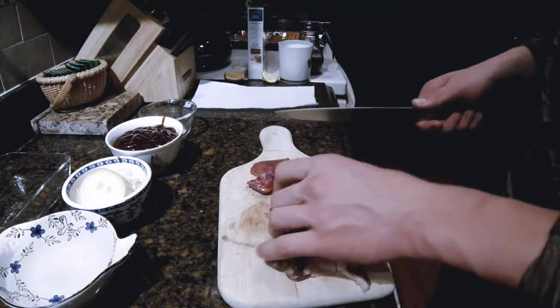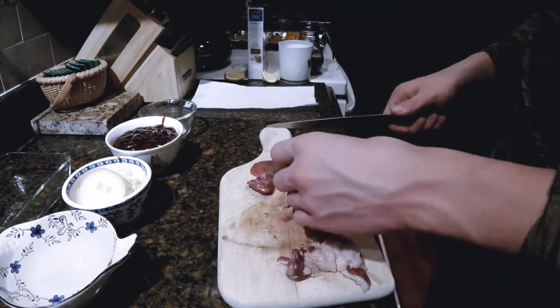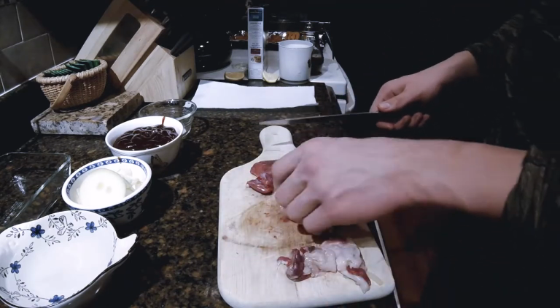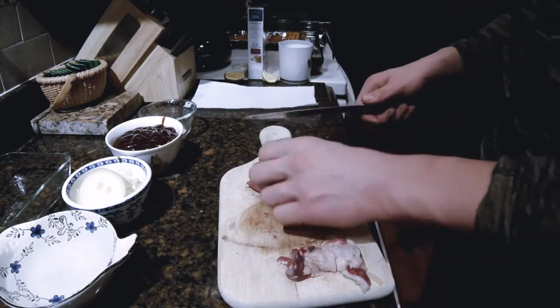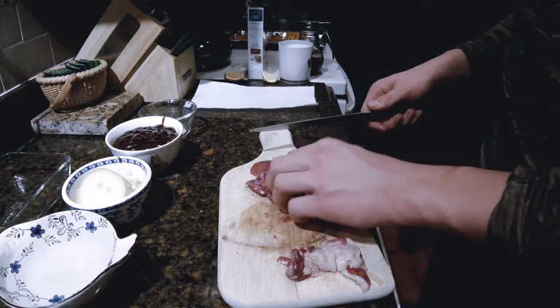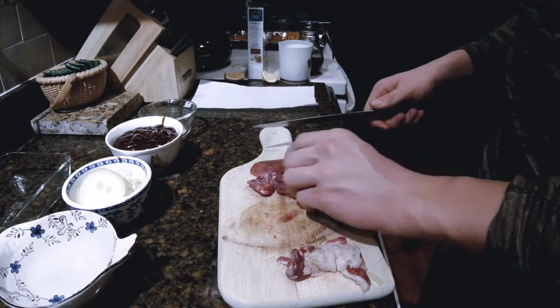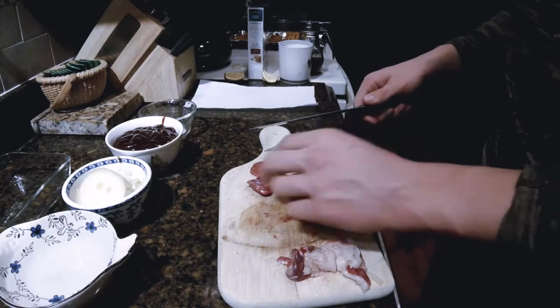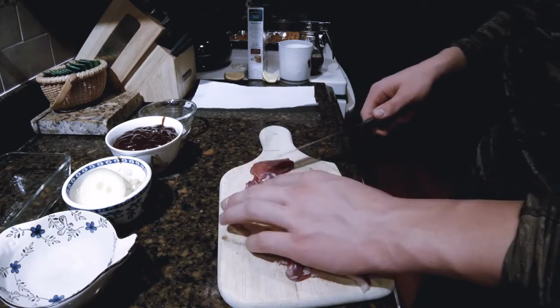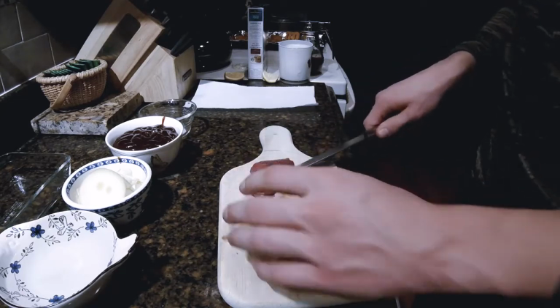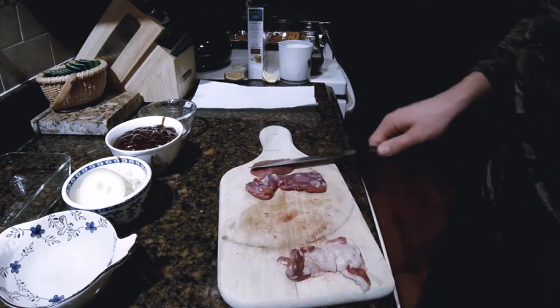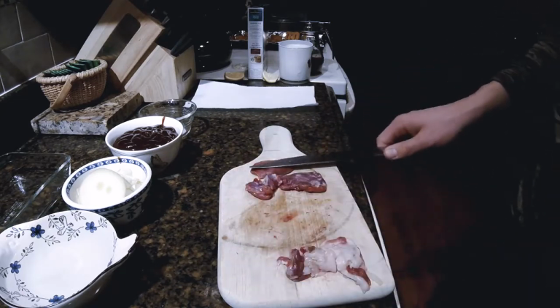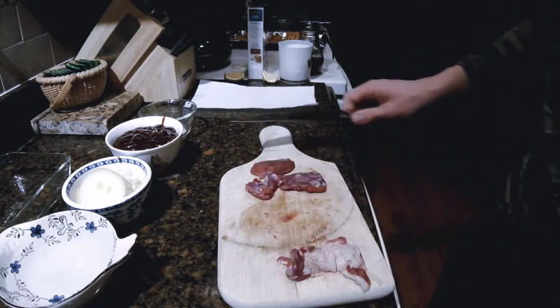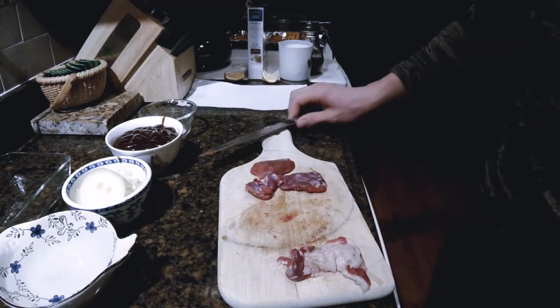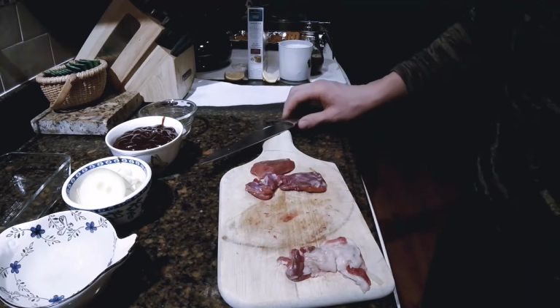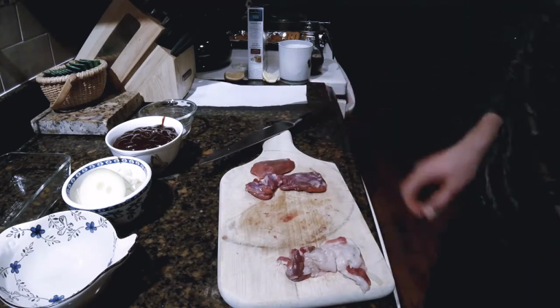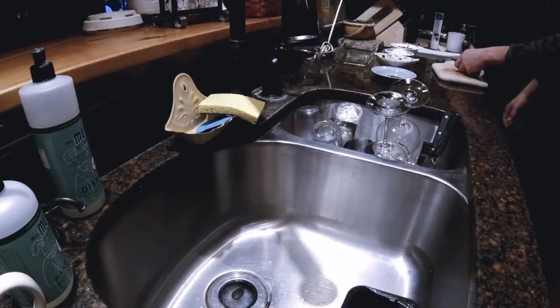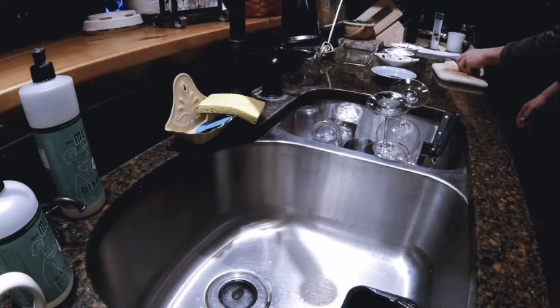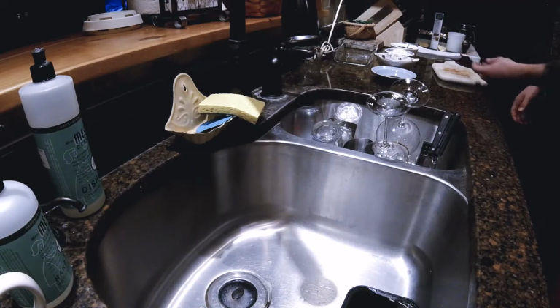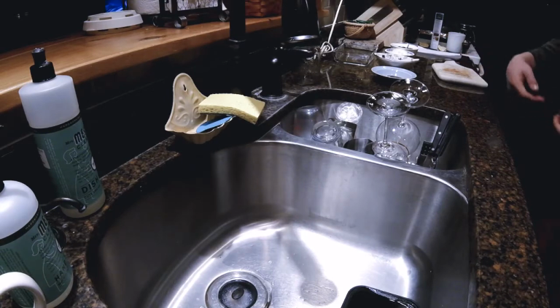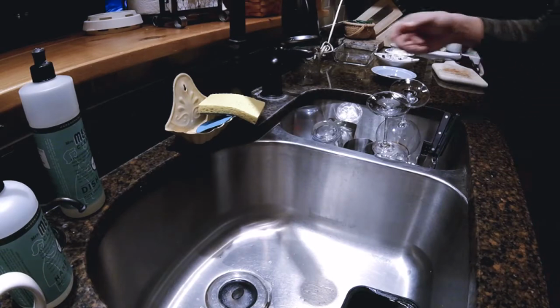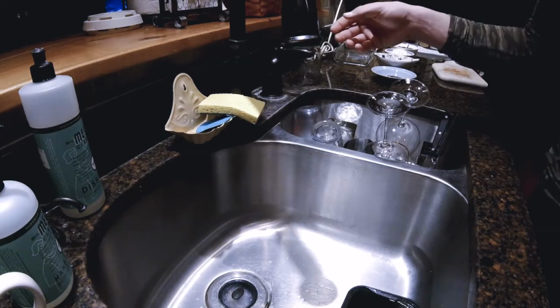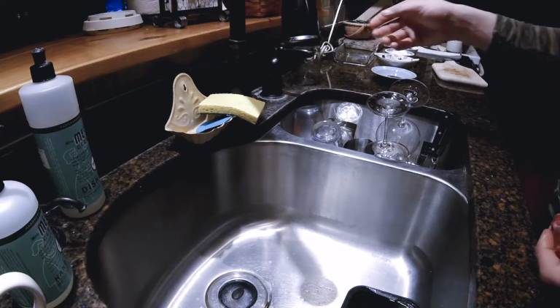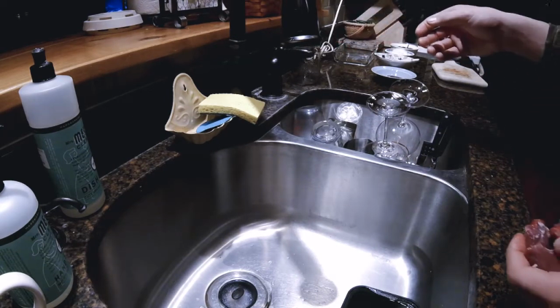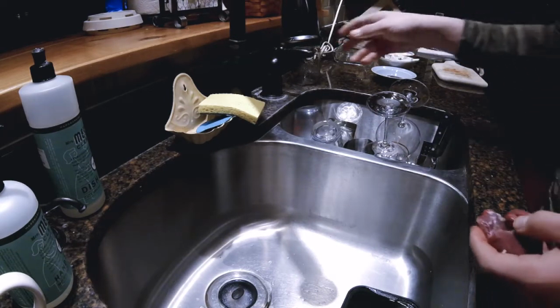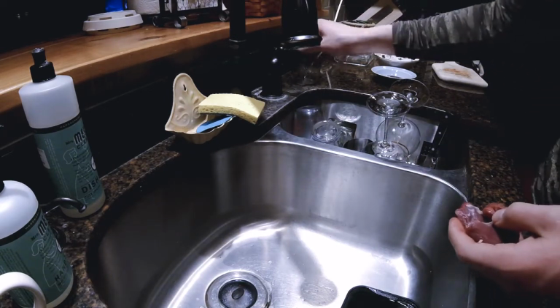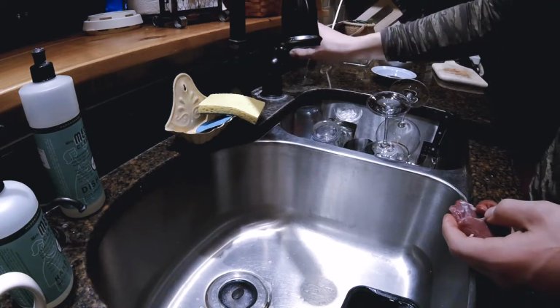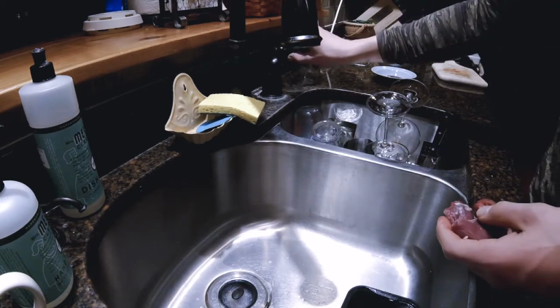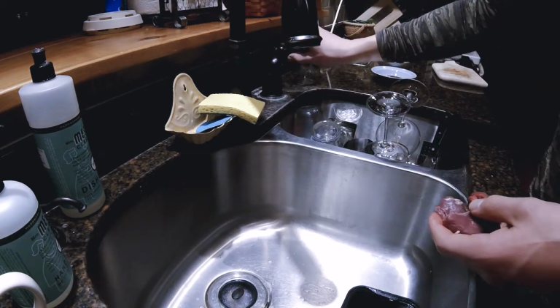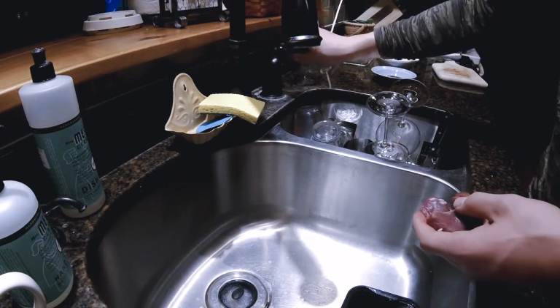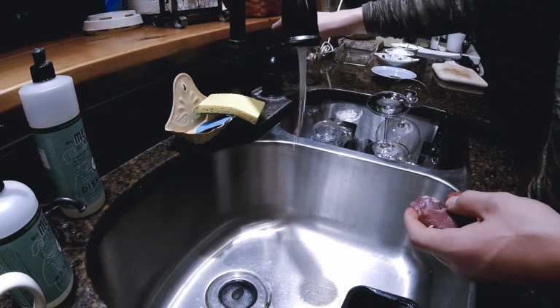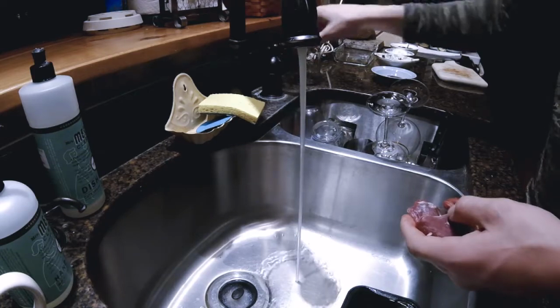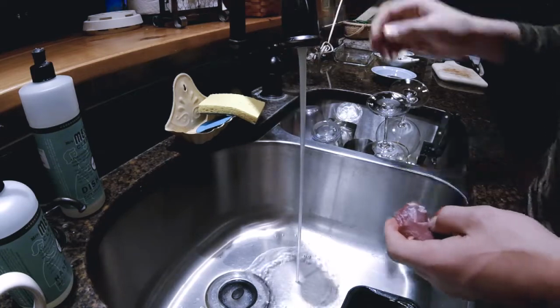So I have all the meat trimmed, so now we are going to clean it off. I'm just going to rinse it off under cold water.